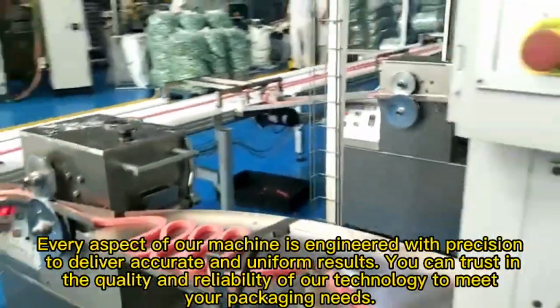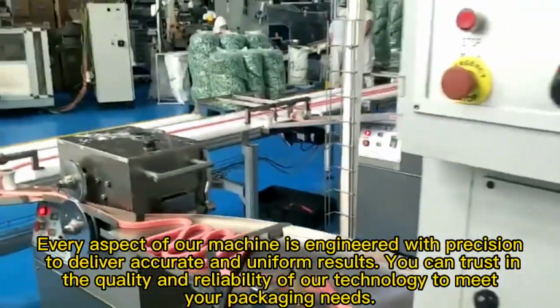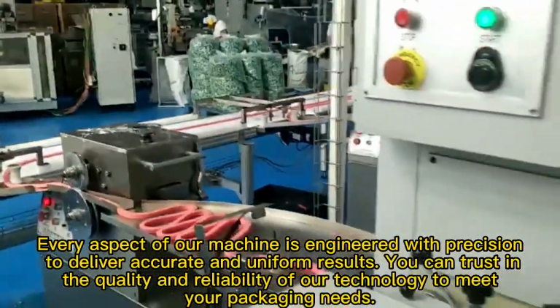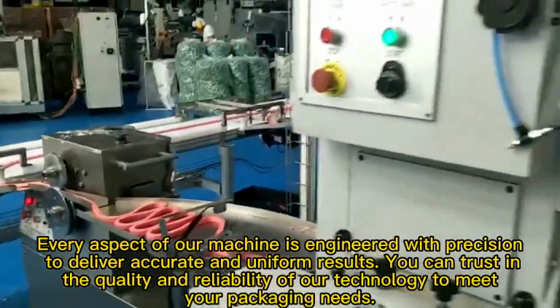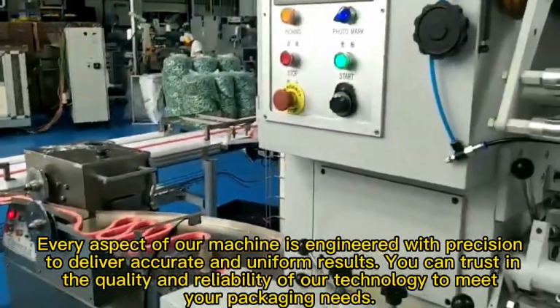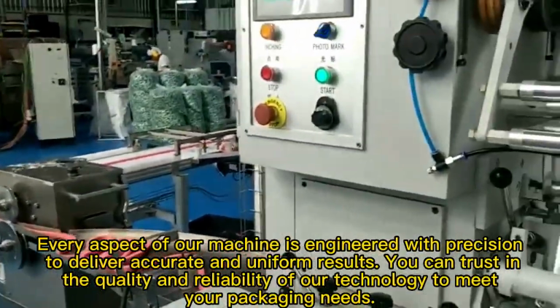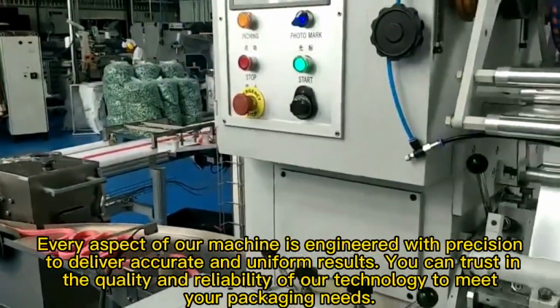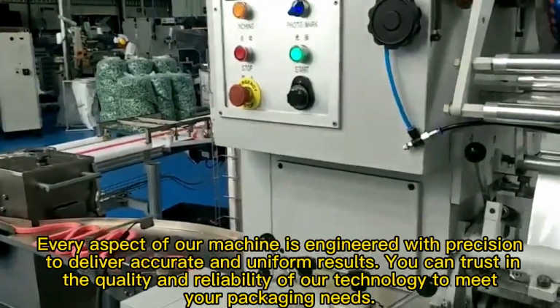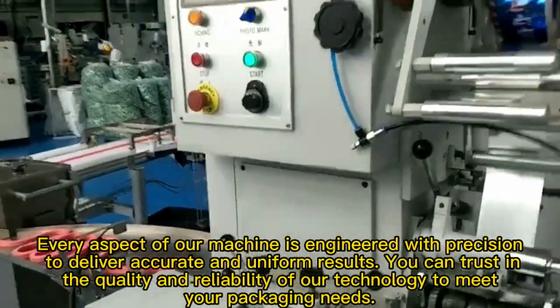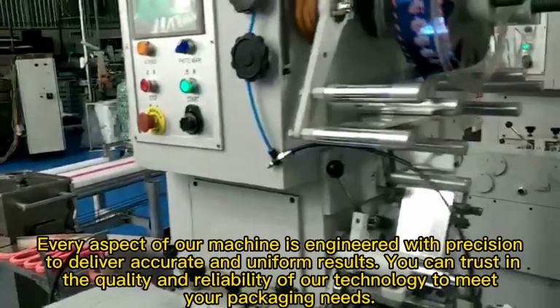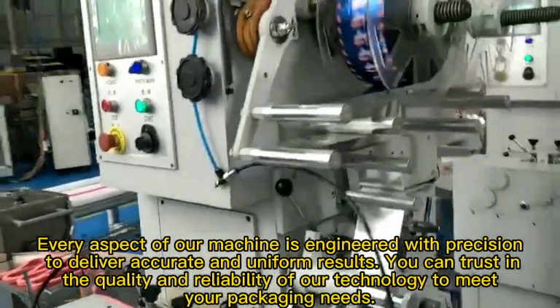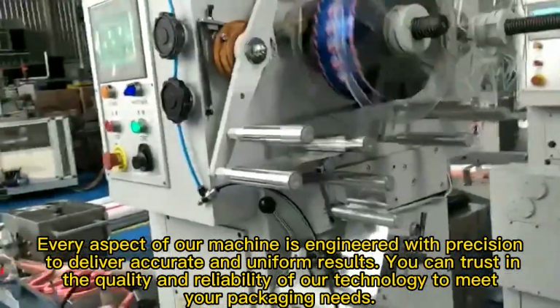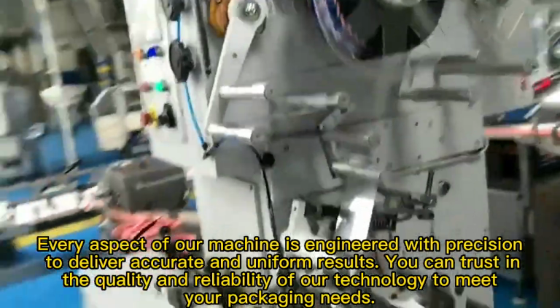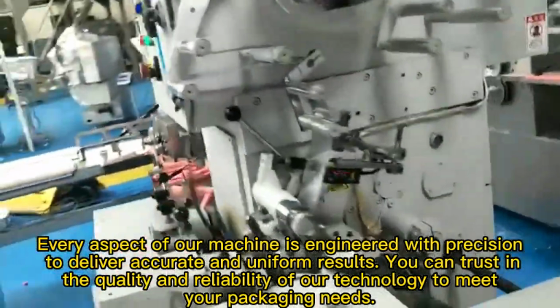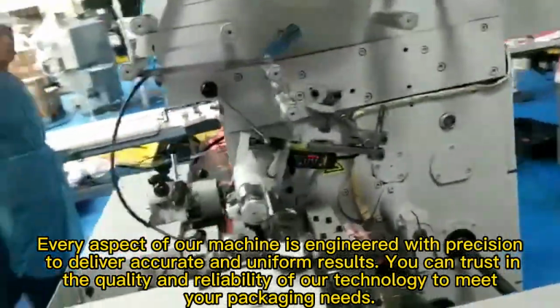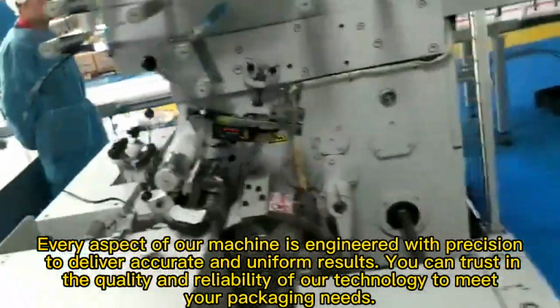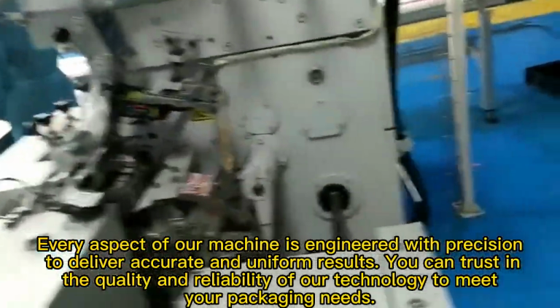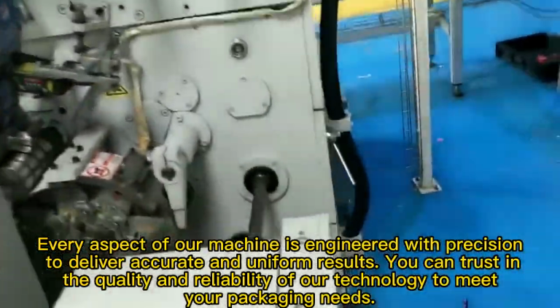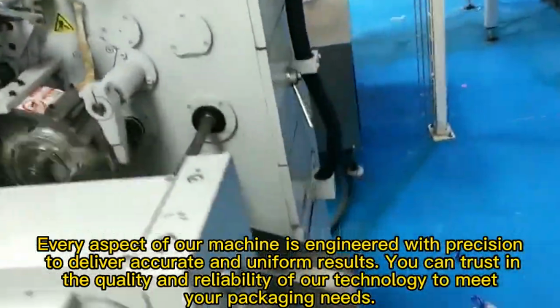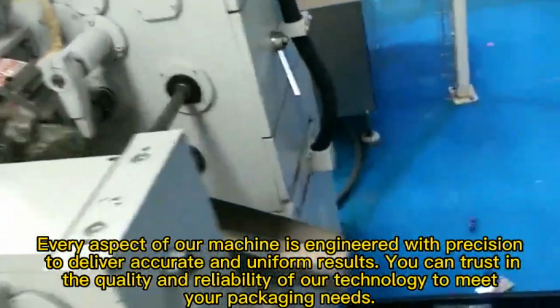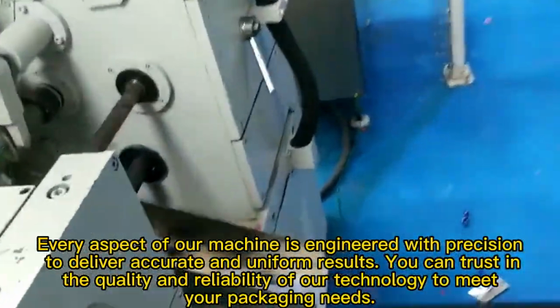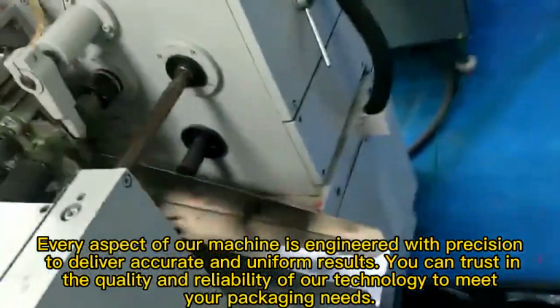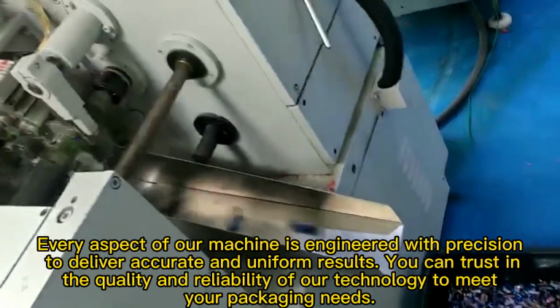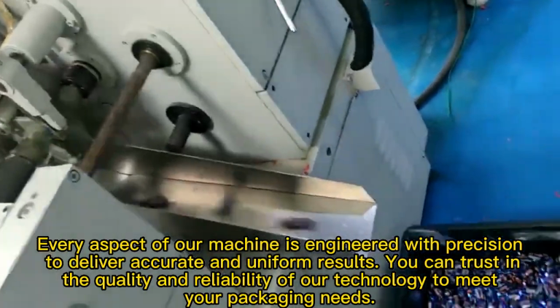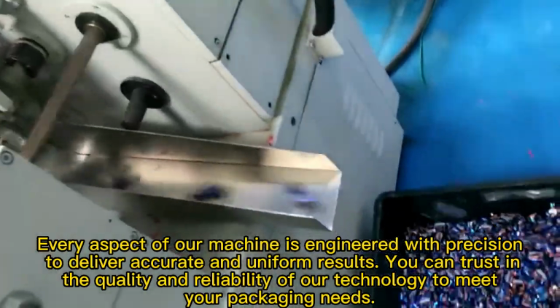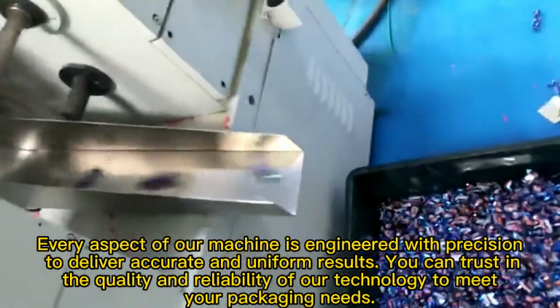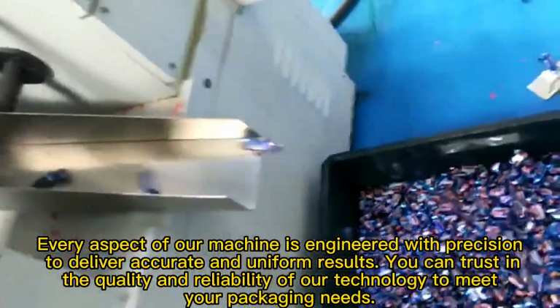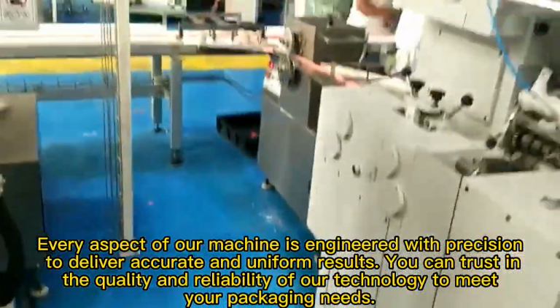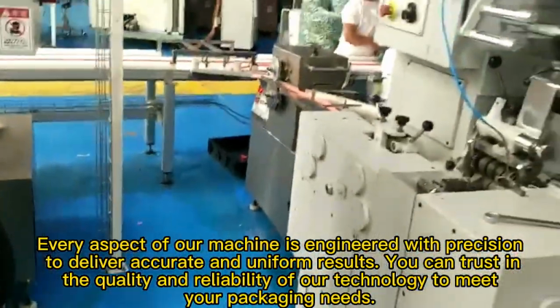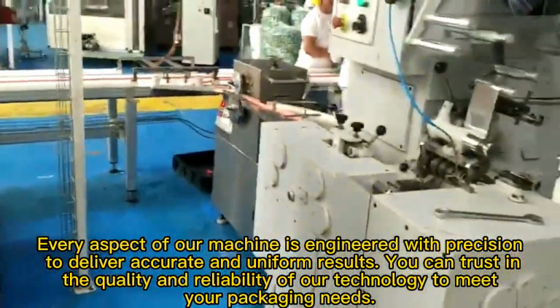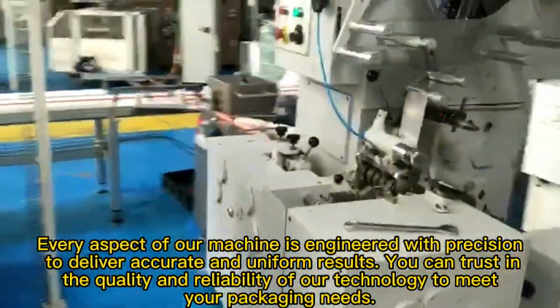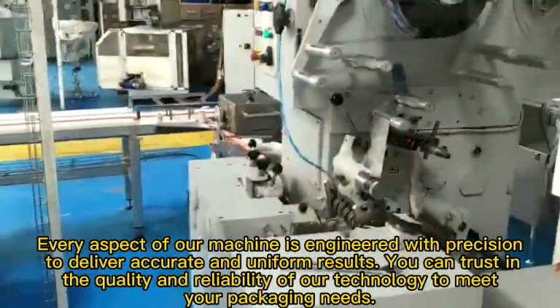Every aspect of our machine is engineered with precision to deliver accurate and uniform results. You can trust the quality and reliability of our technology to meet your packaging needs.